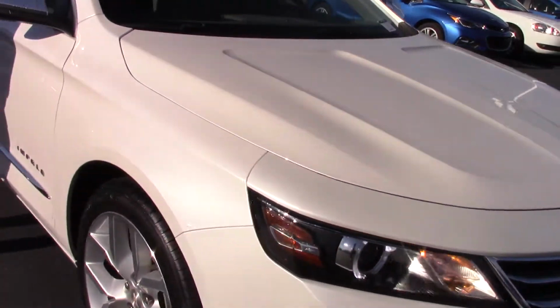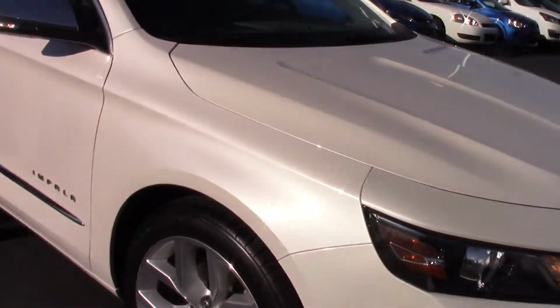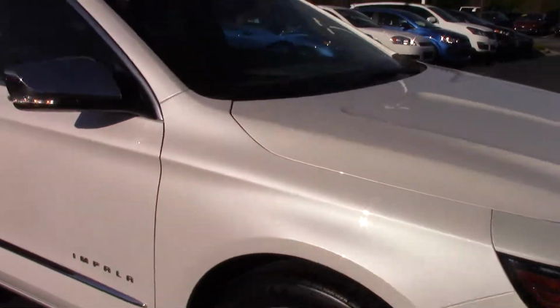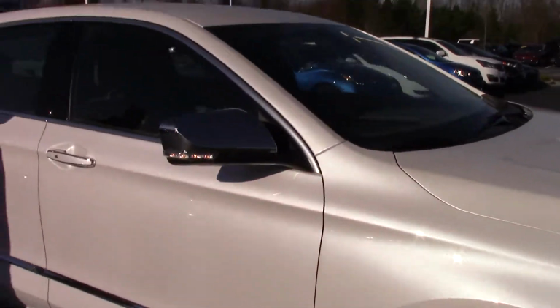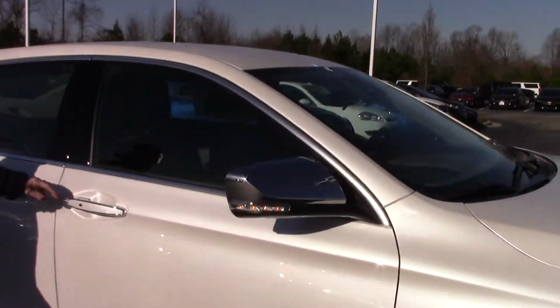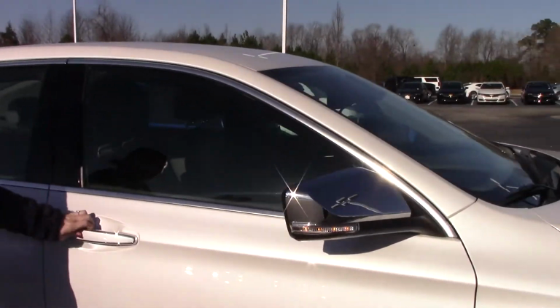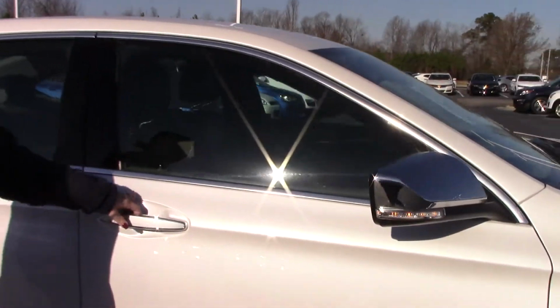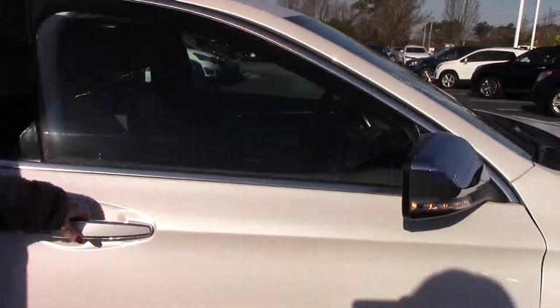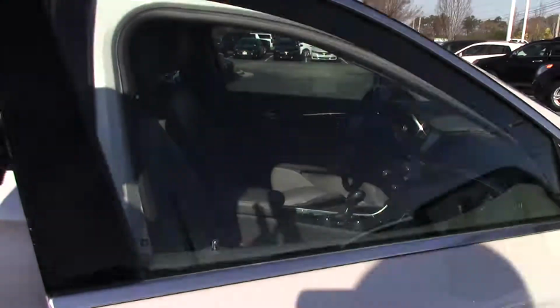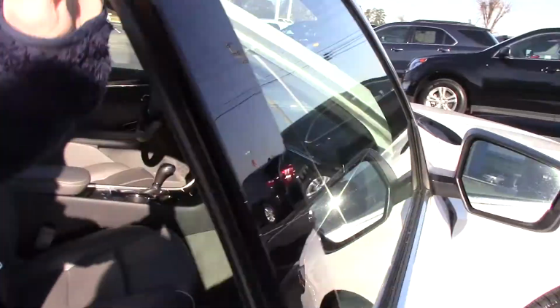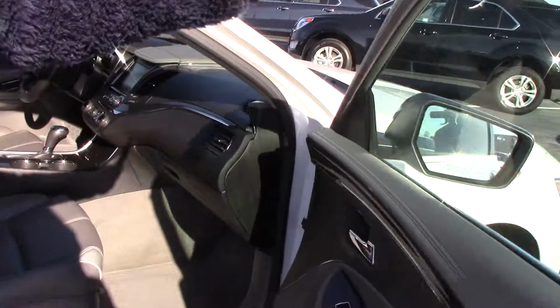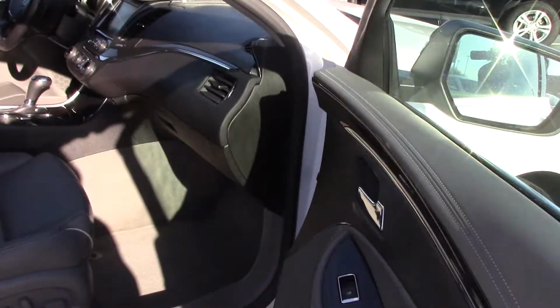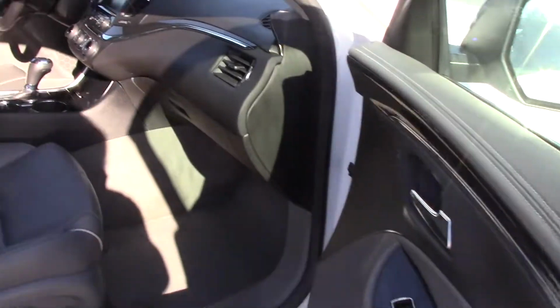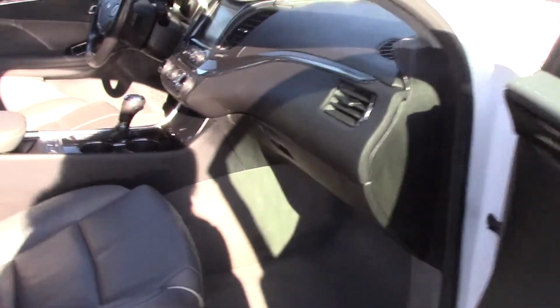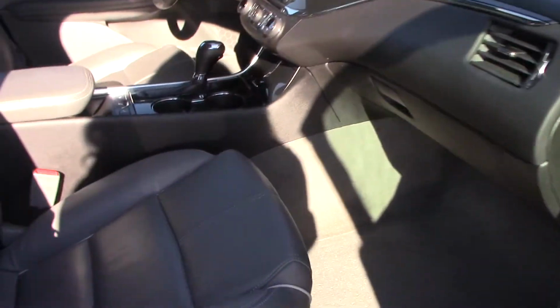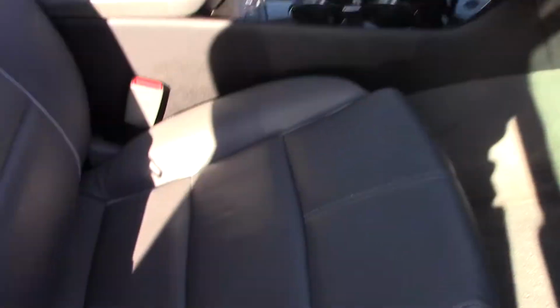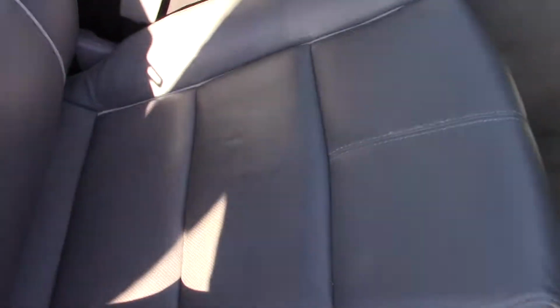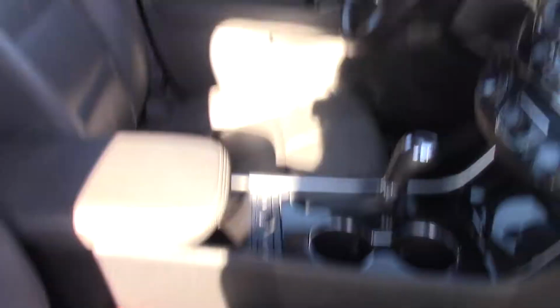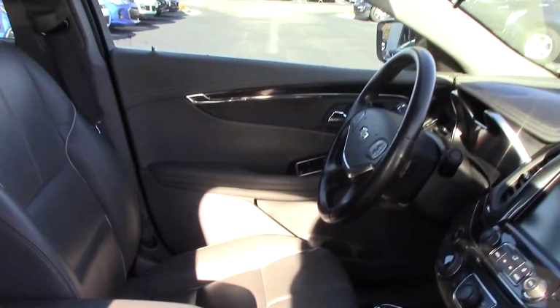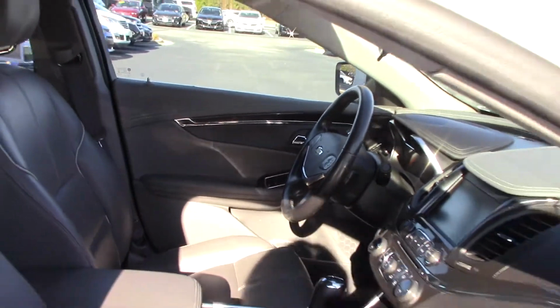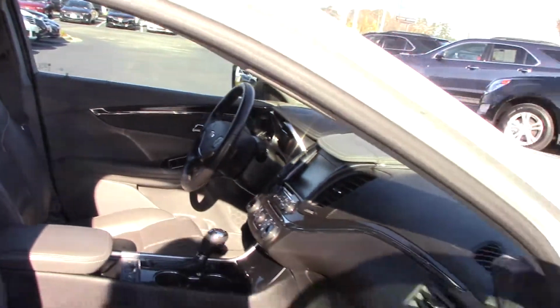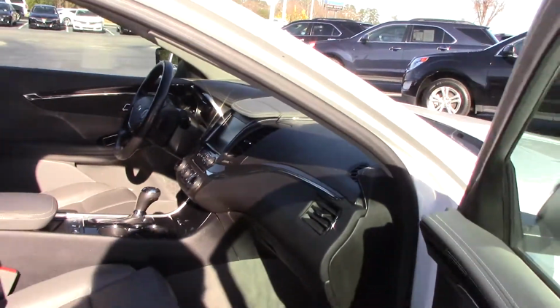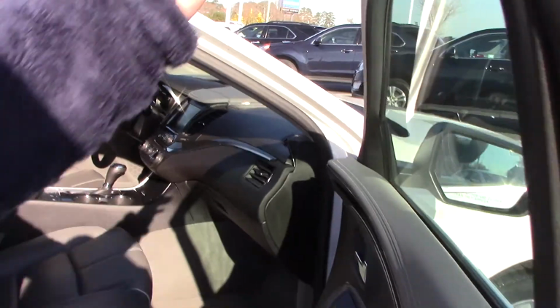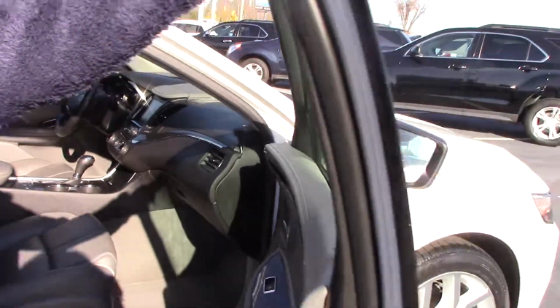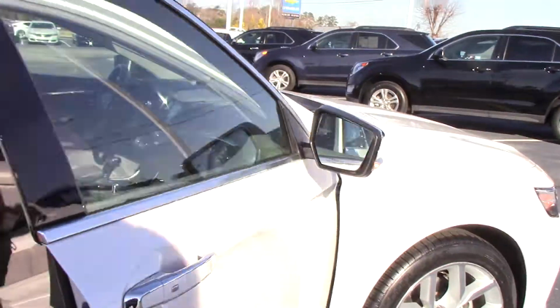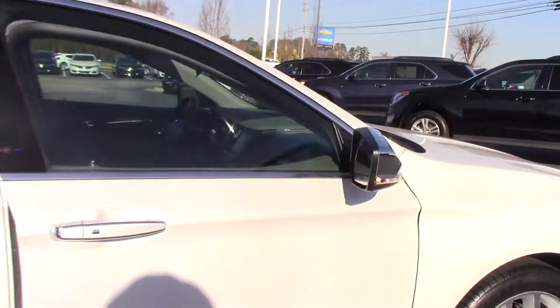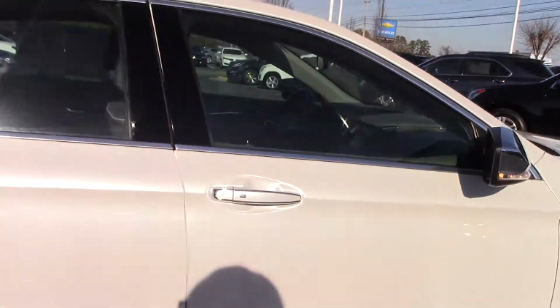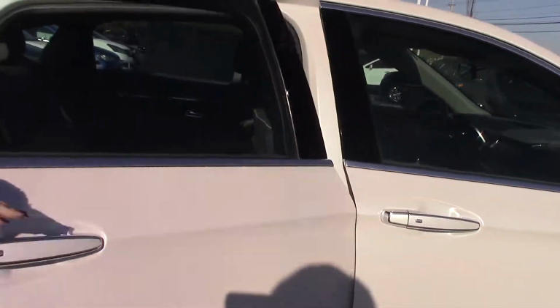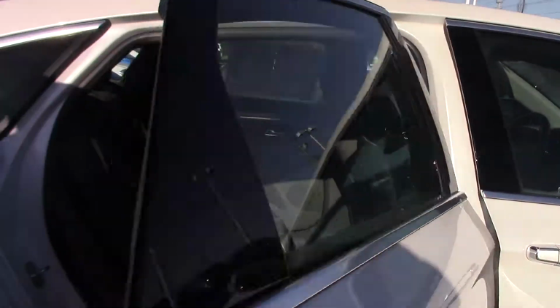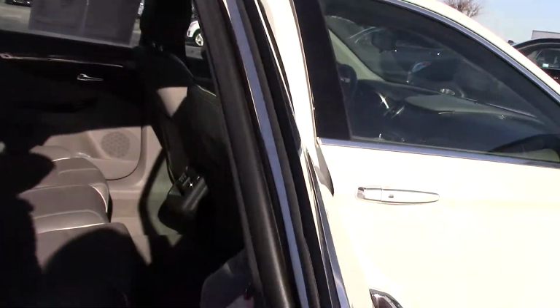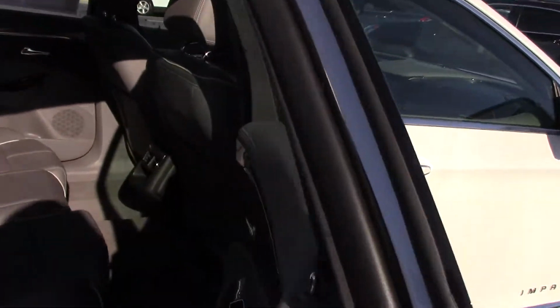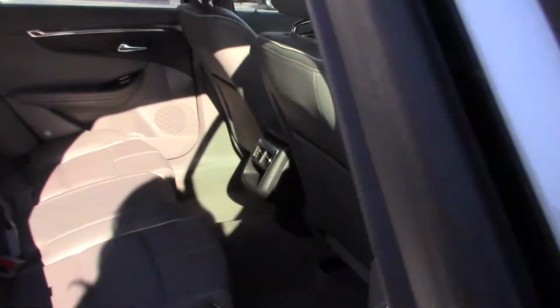On all four of your doors it has your keyless entry. Beautiful gray leather interior. Wood grain detail added in there as well. Lots of space in the back for your passengers.